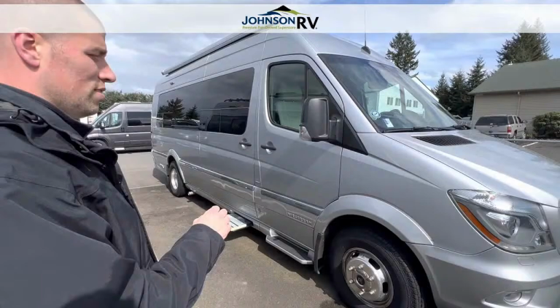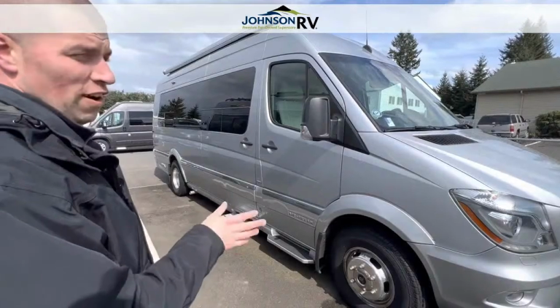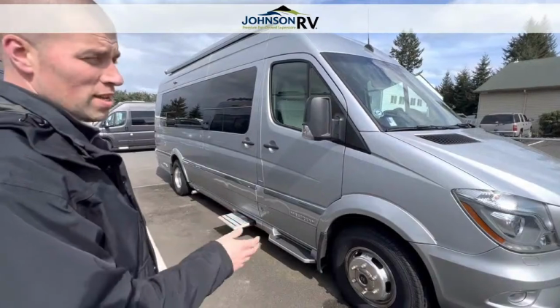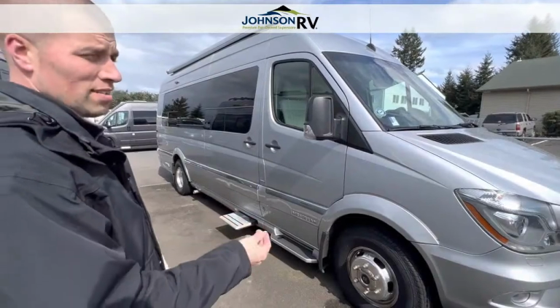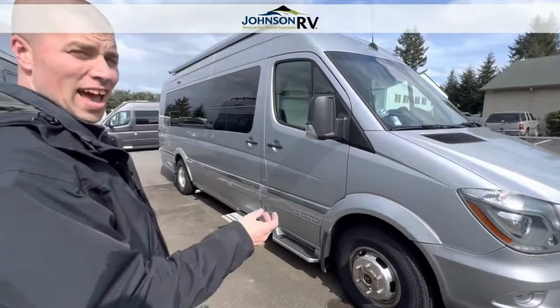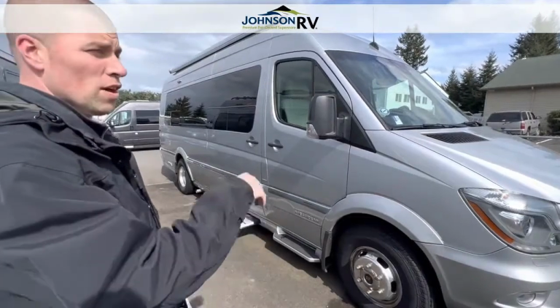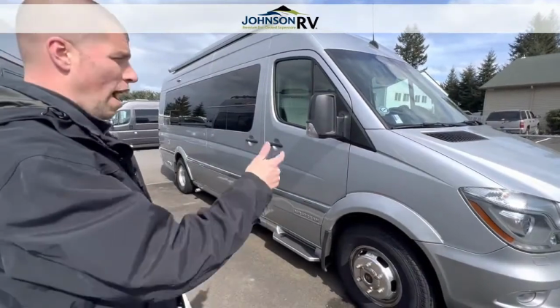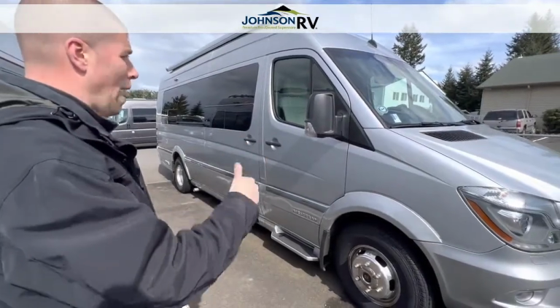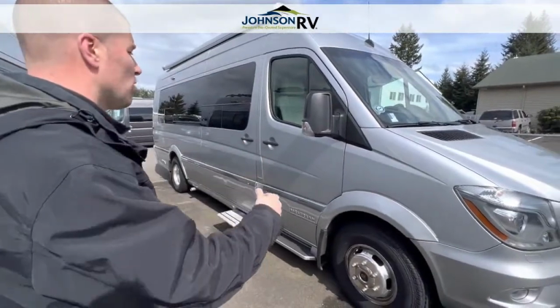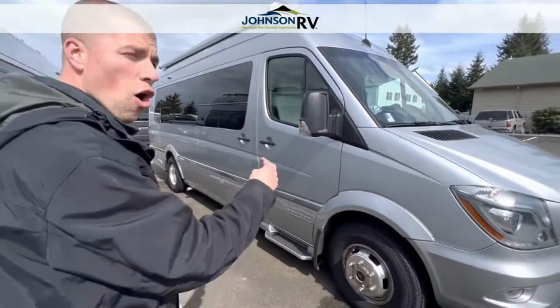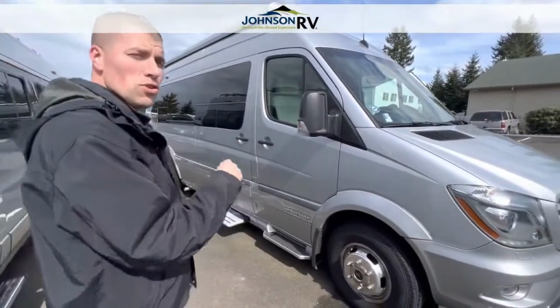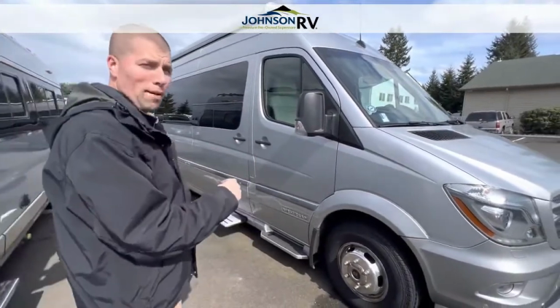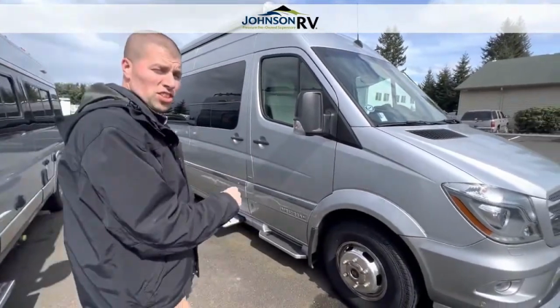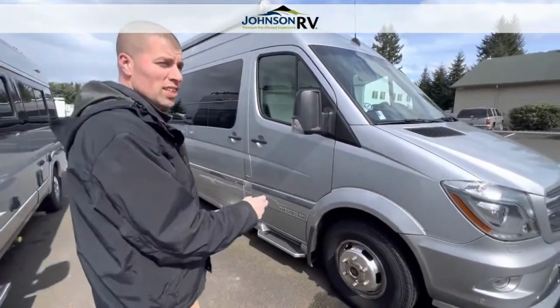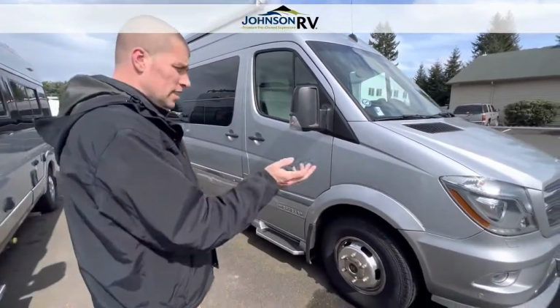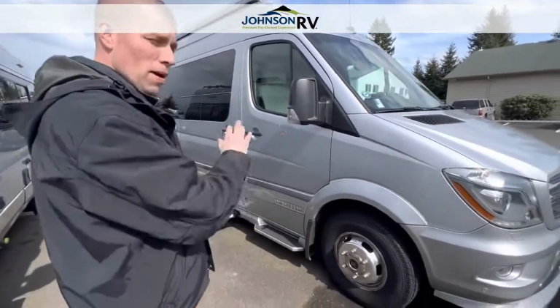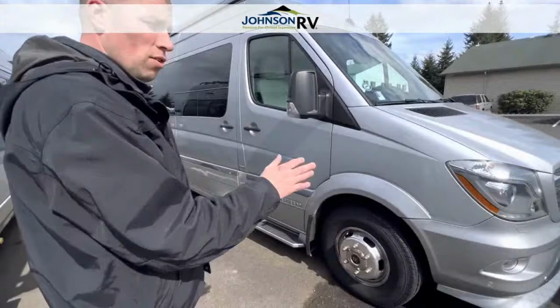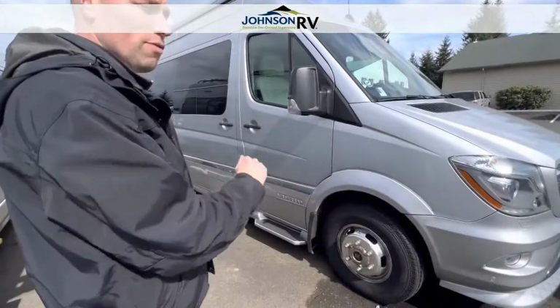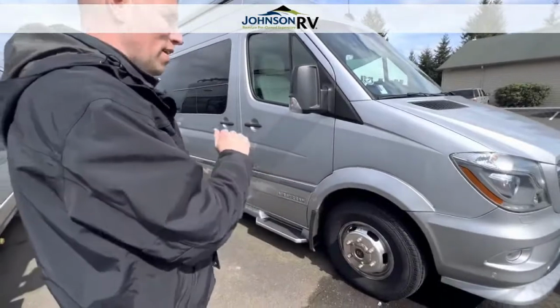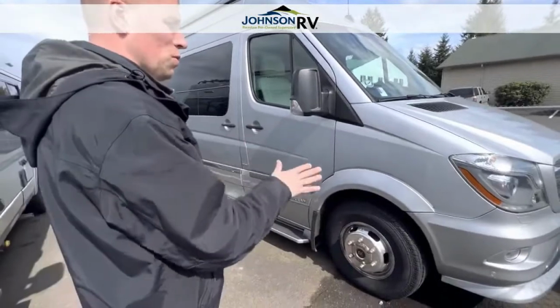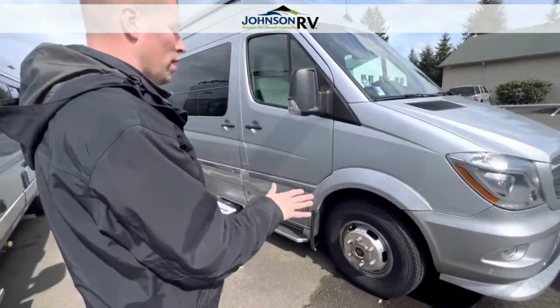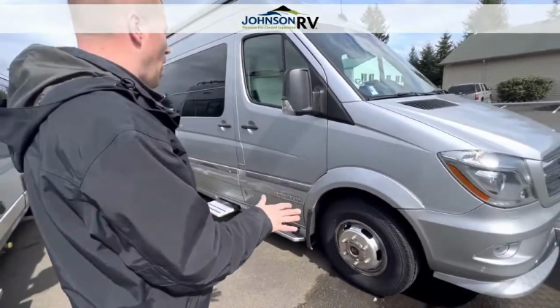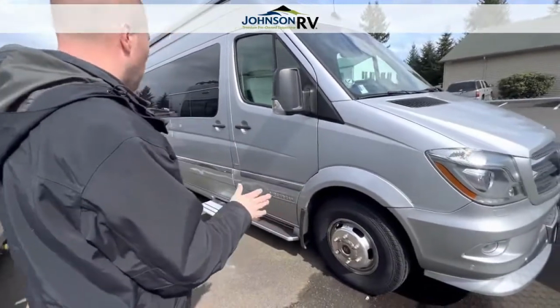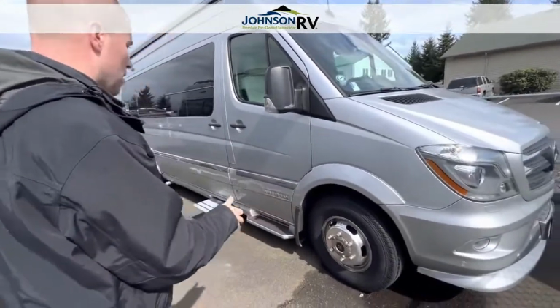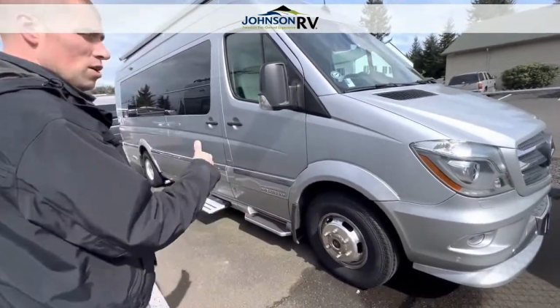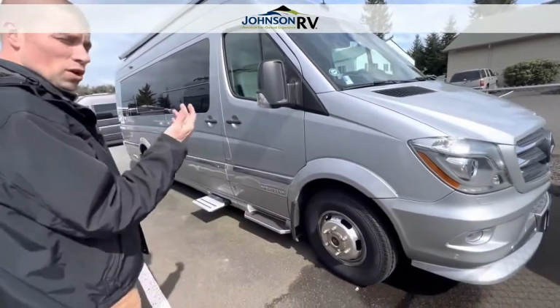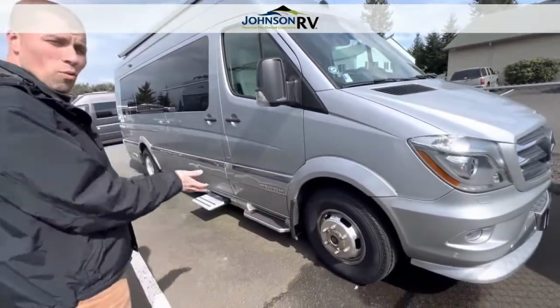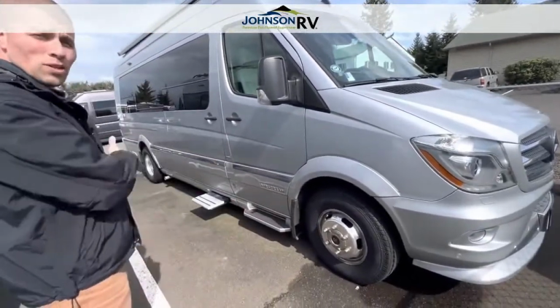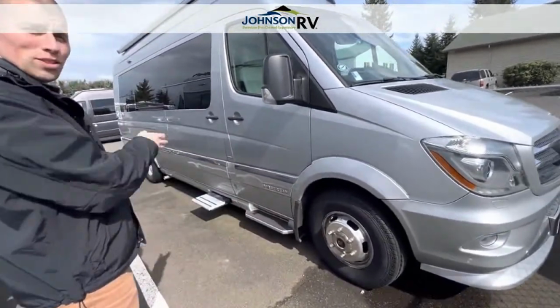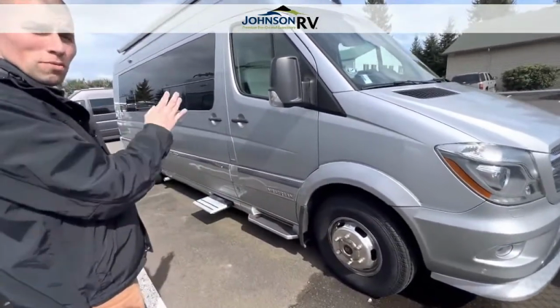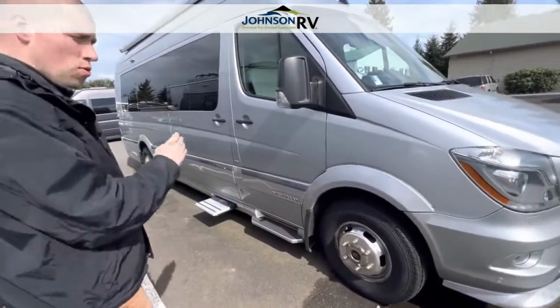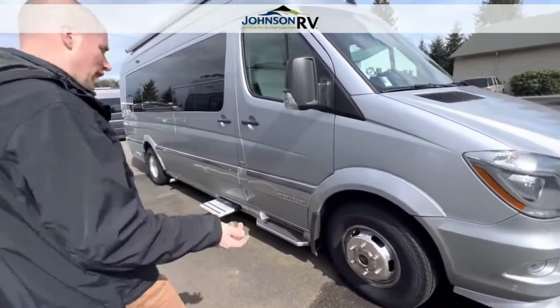It's very unique. It's going to have driver and passenger along with two captain's chairs, seat belts all around — very nice for touring around with your family. If you want to go do wine tours, this could be your van.